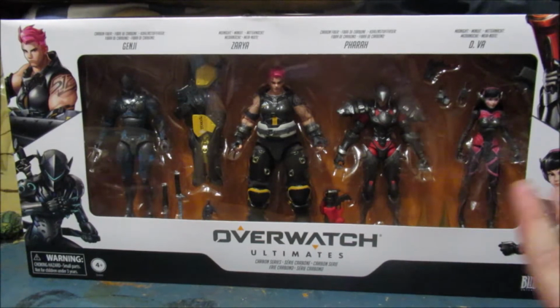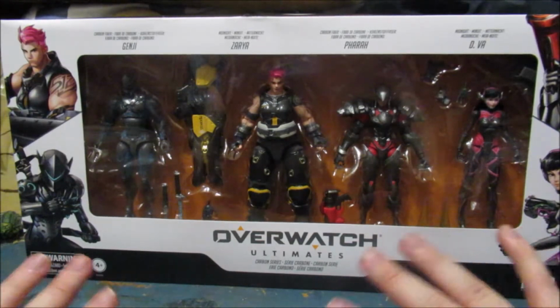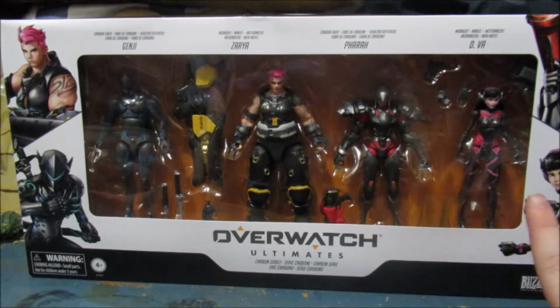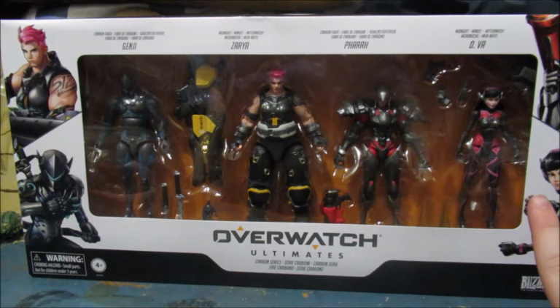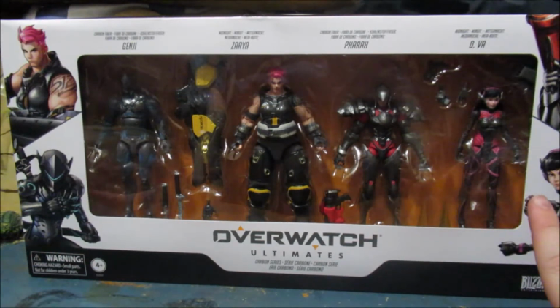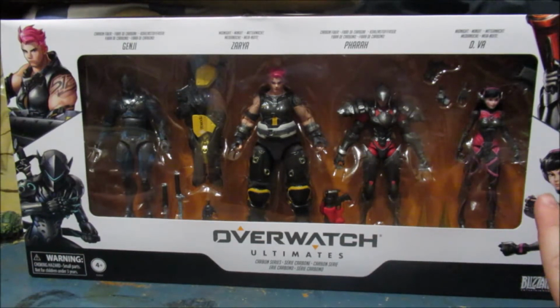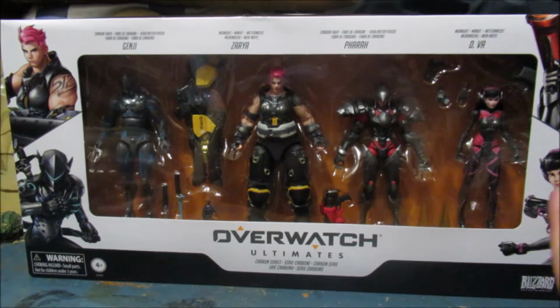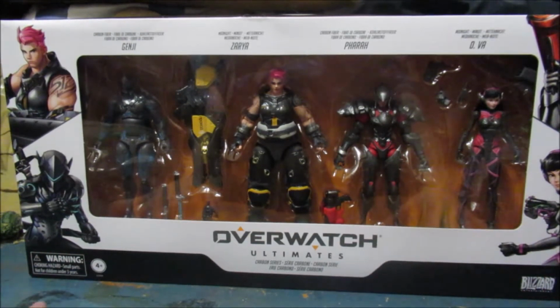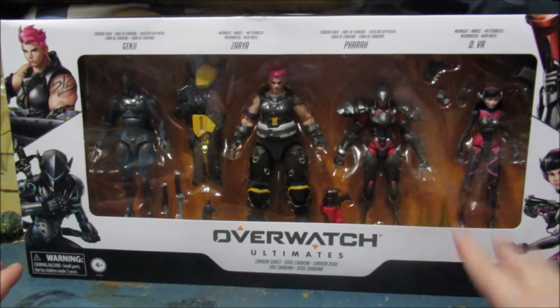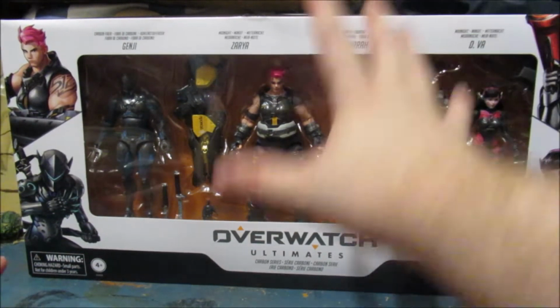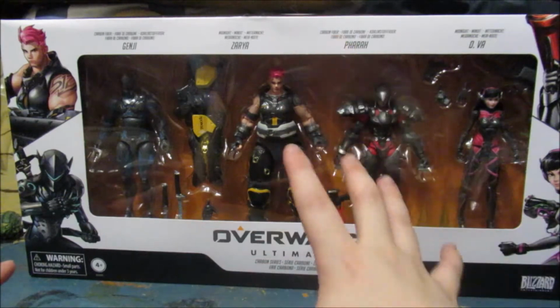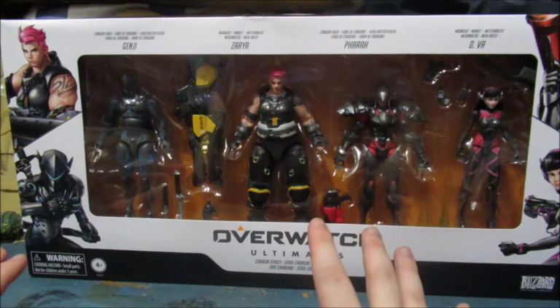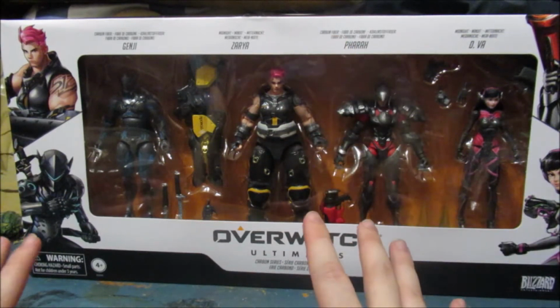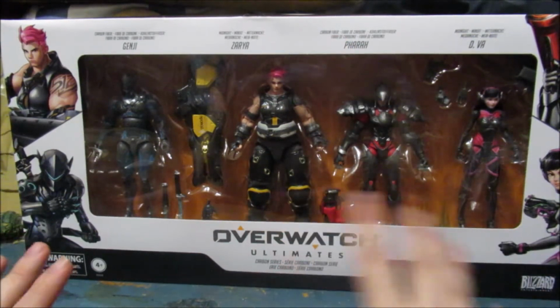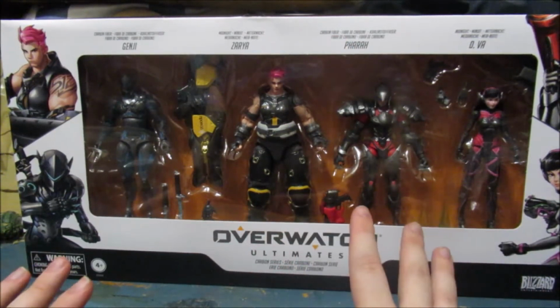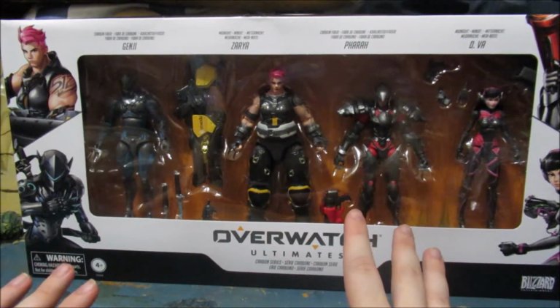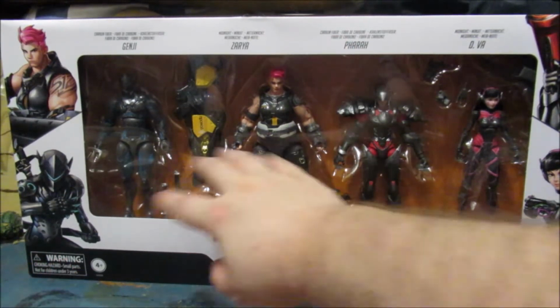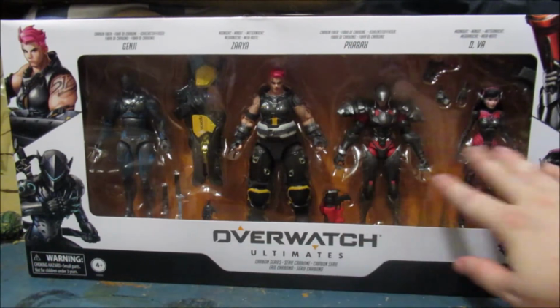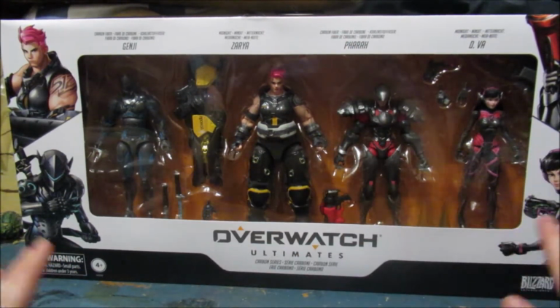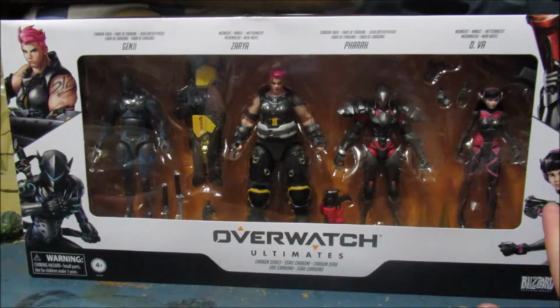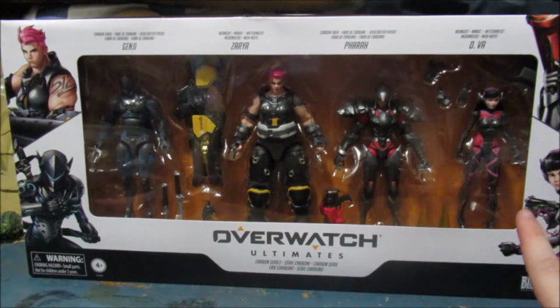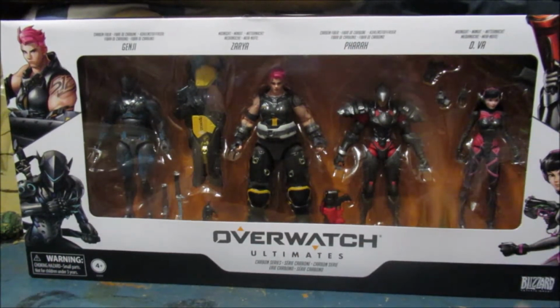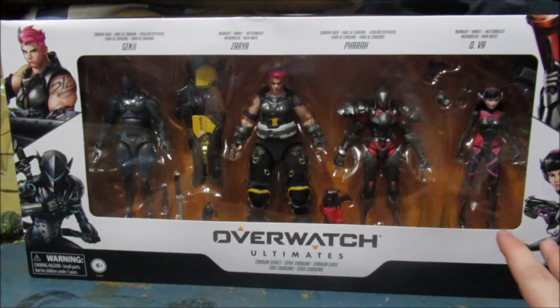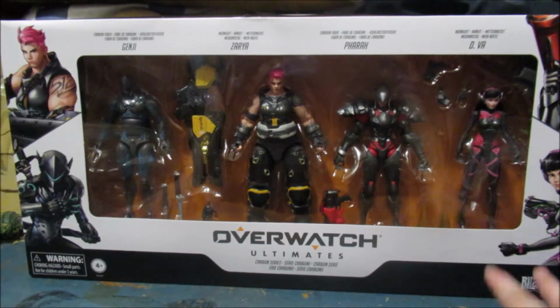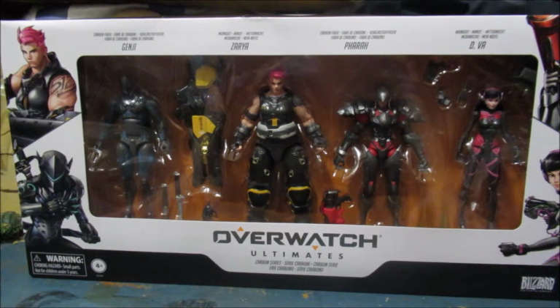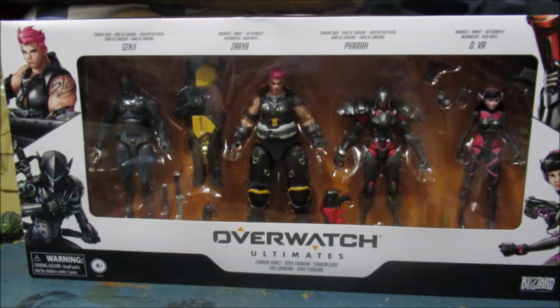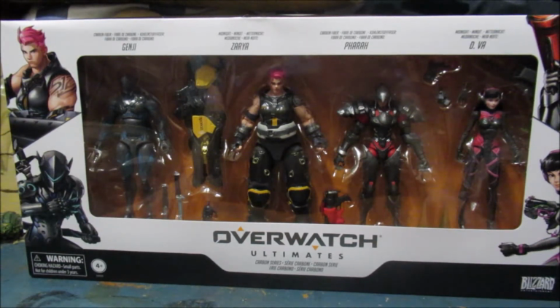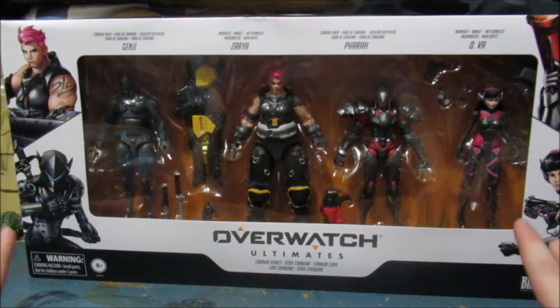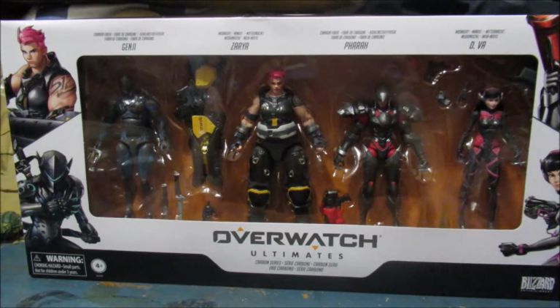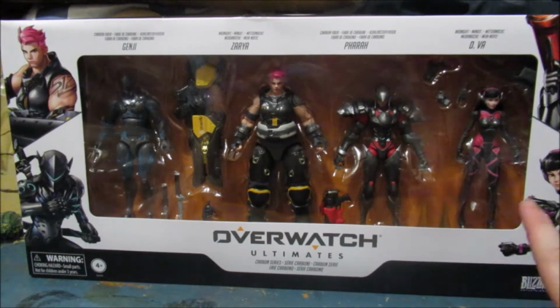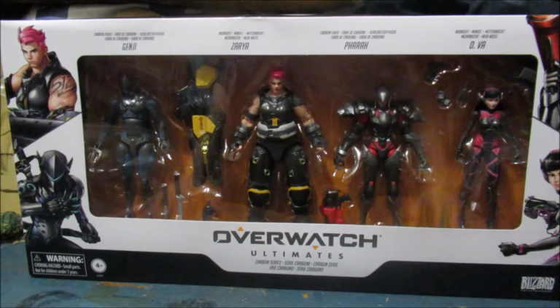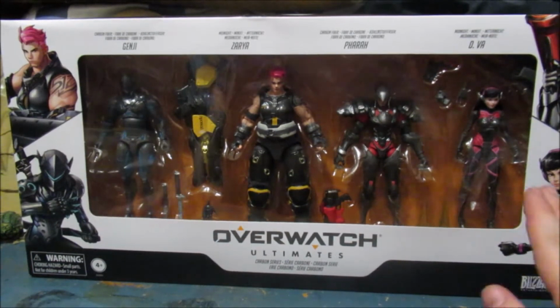I'll be doing these all in their own specific video. I'll probably keep the same opening for all of them since they're all together, but I'll do individual videos for each one. So let's see who we are doing today.